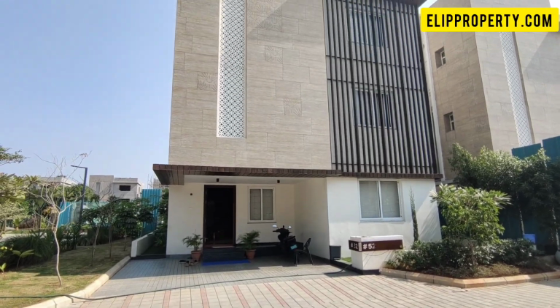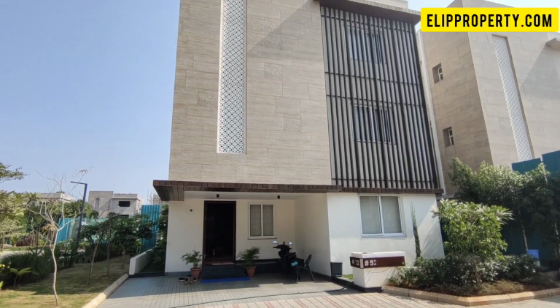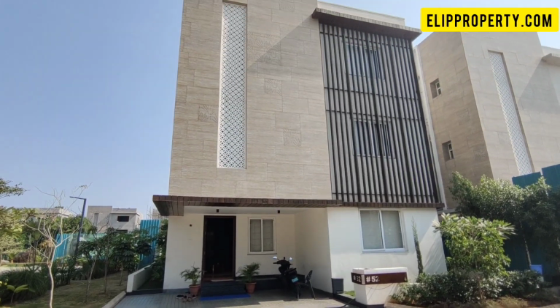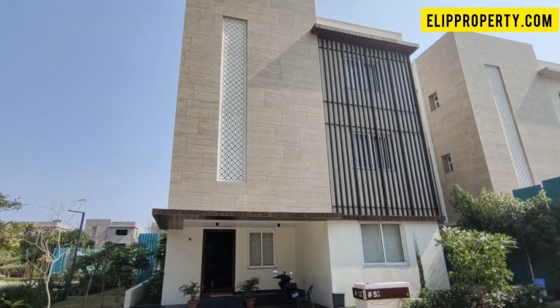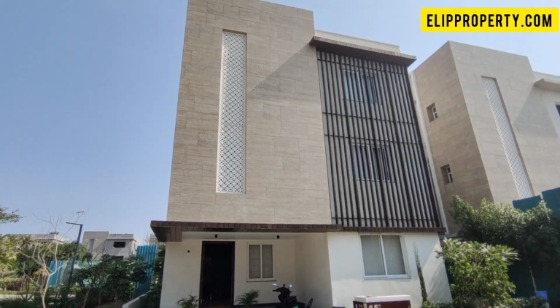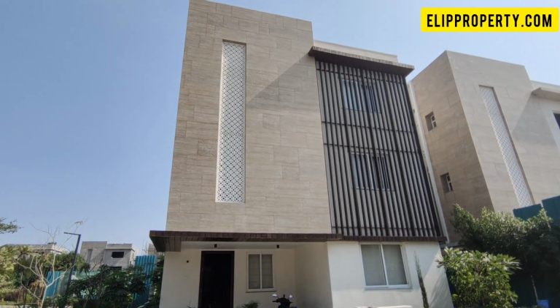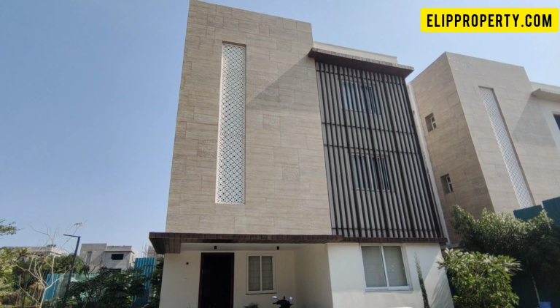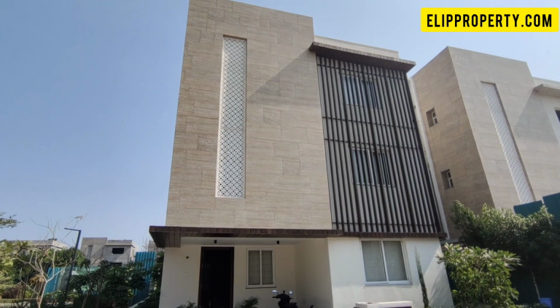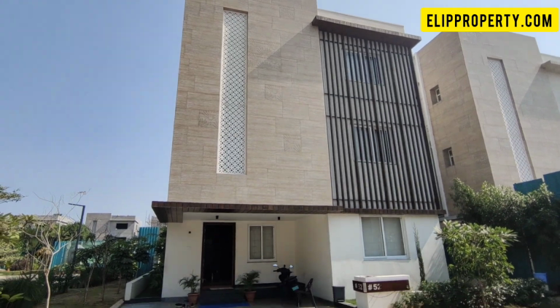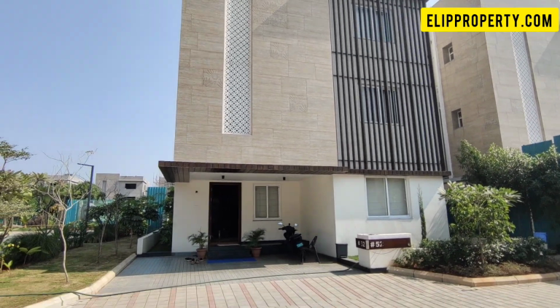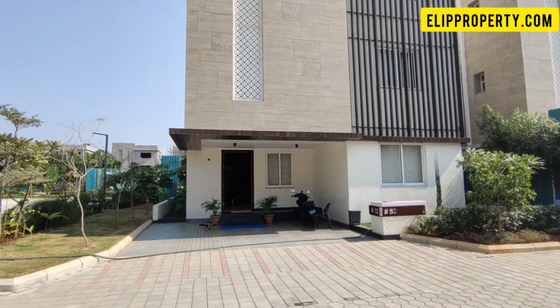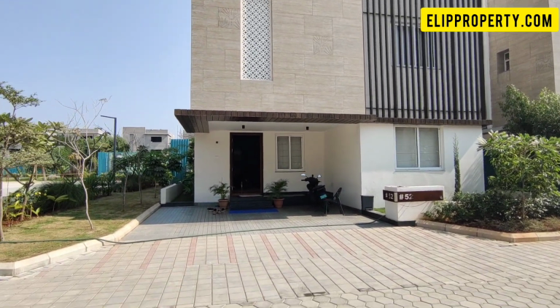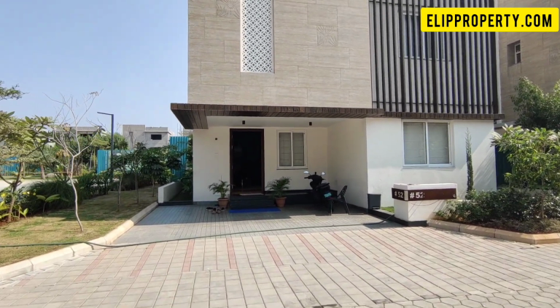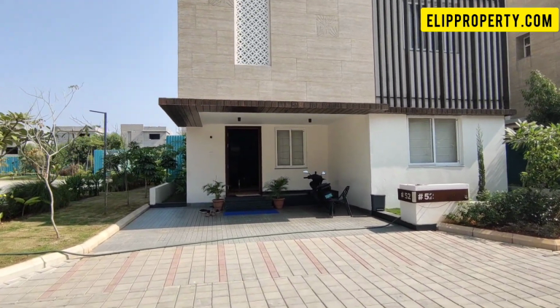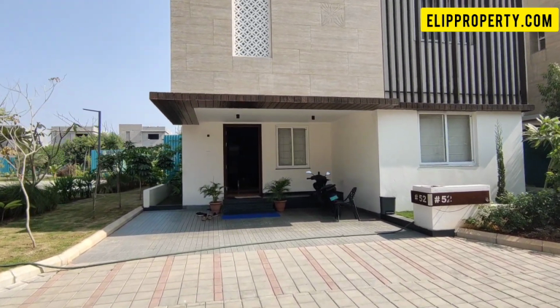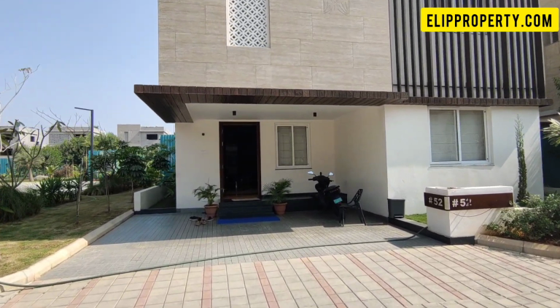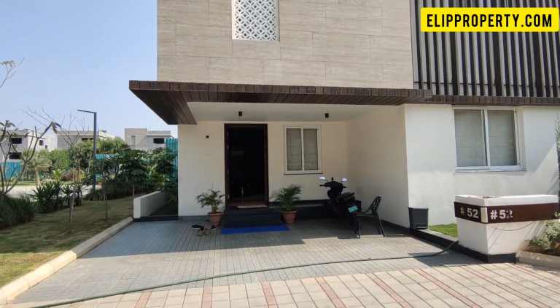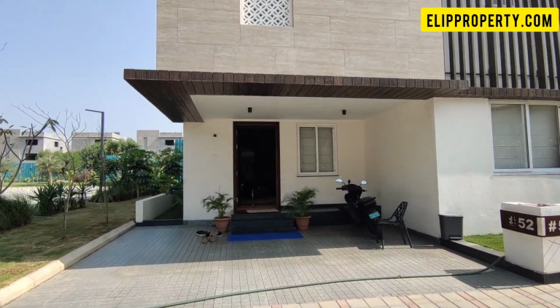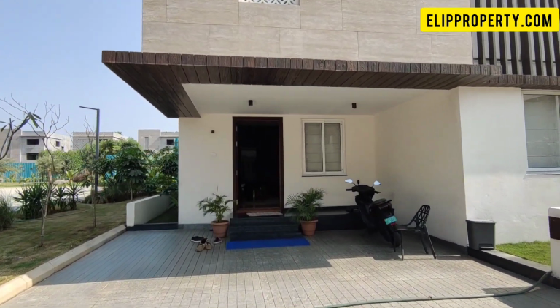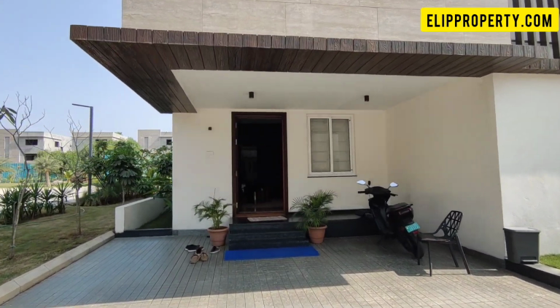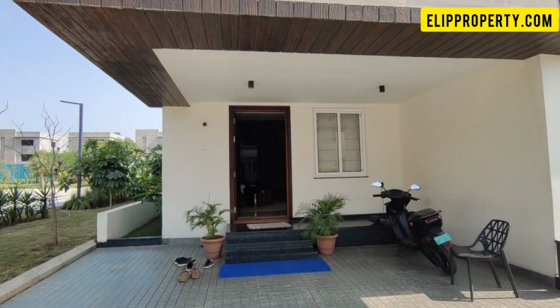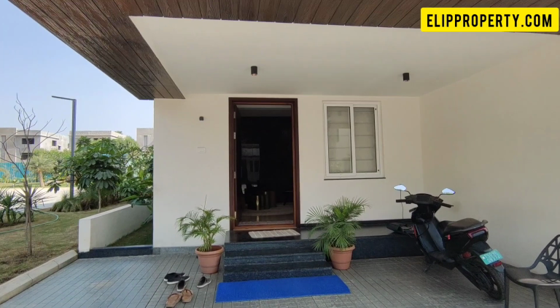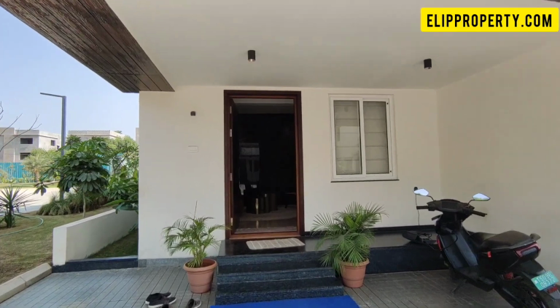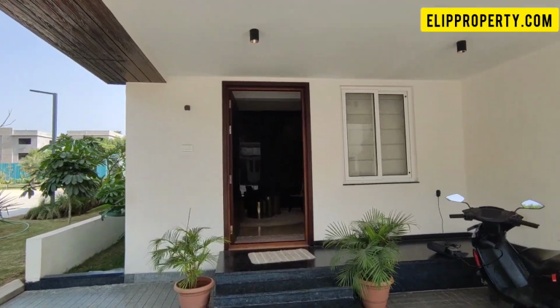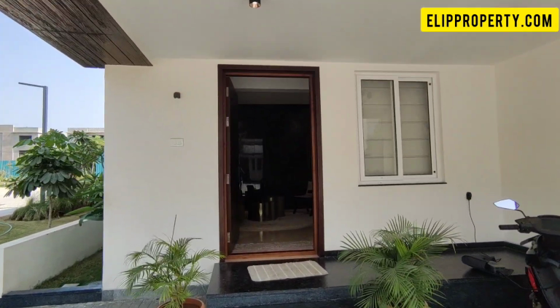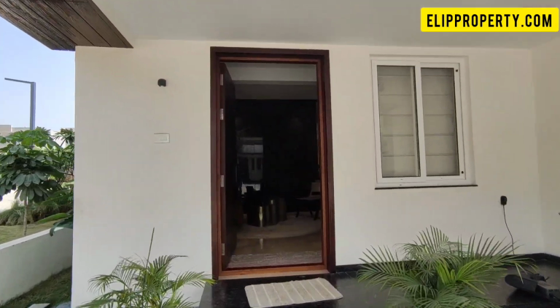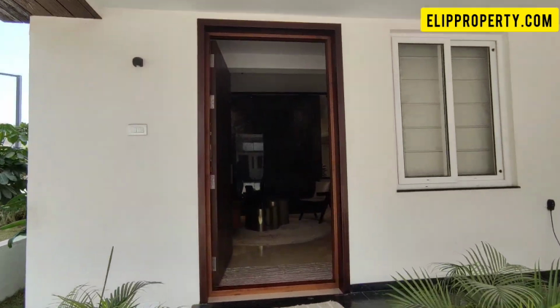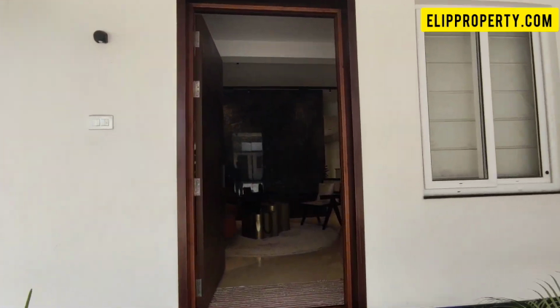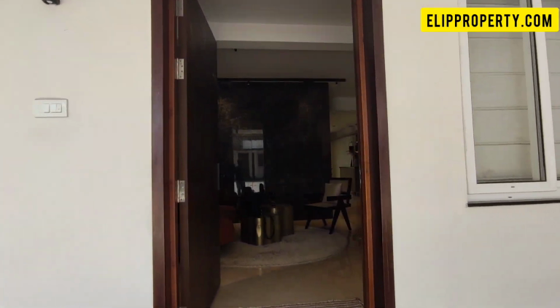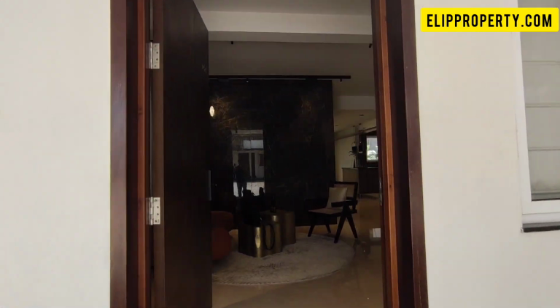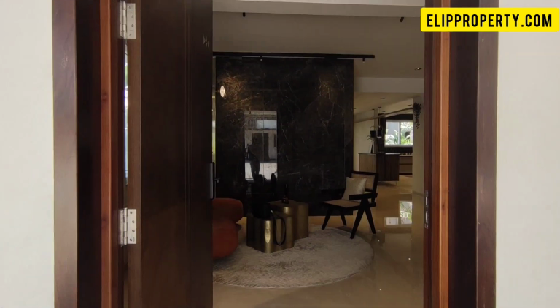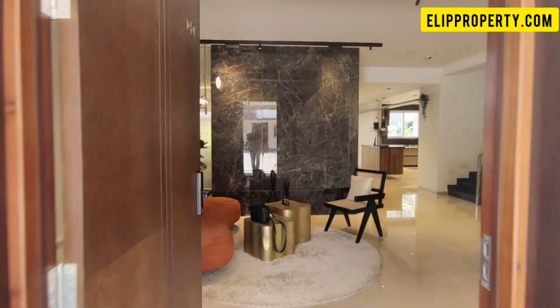Hello friends, welcome to Elip Property. We are located towards the 1.5th road area, and we are connected to a Gated Community Villa Project.